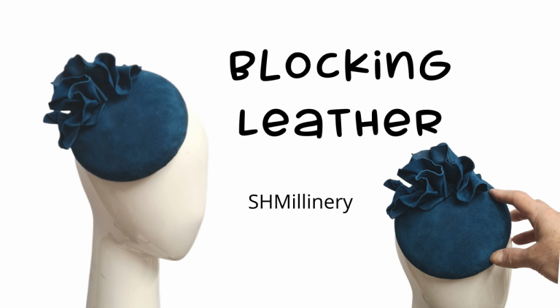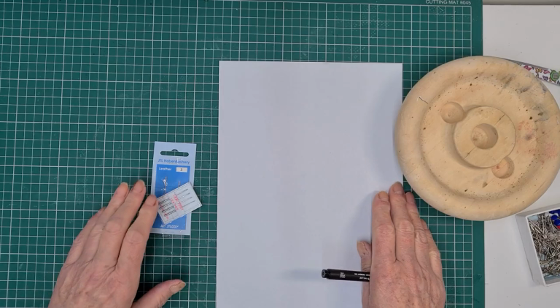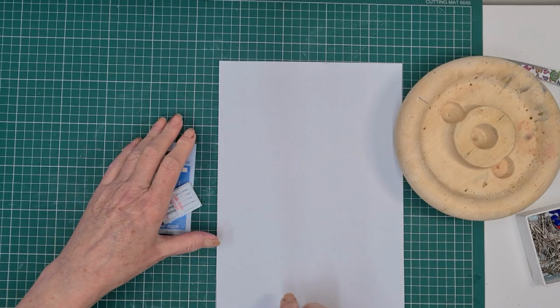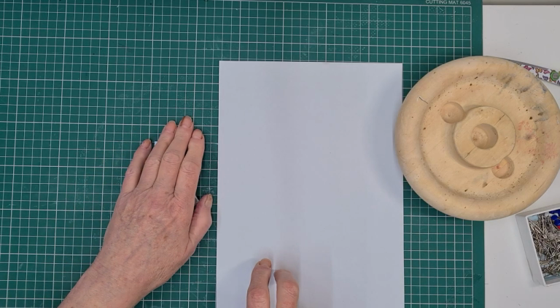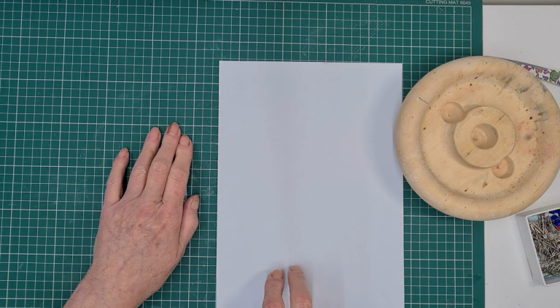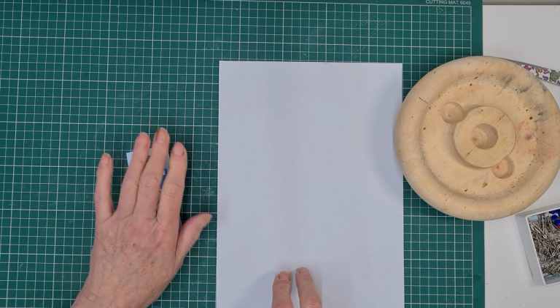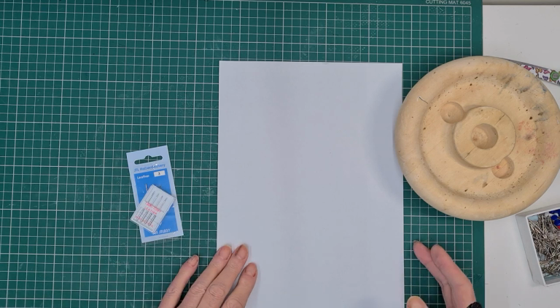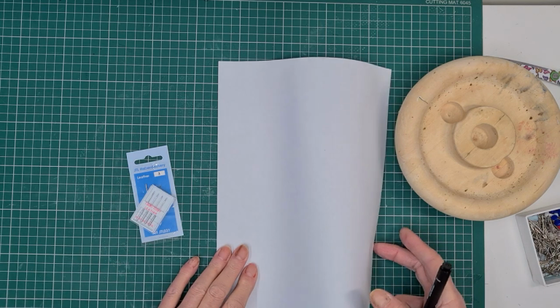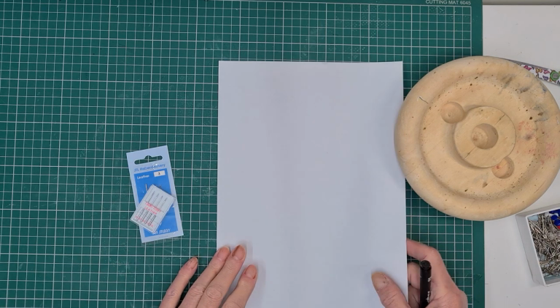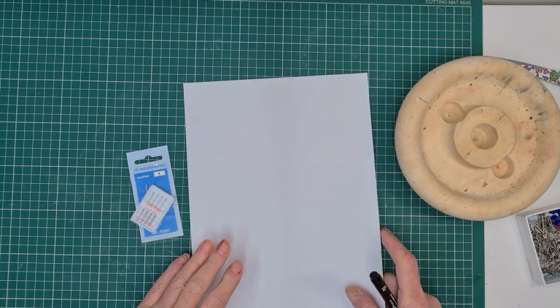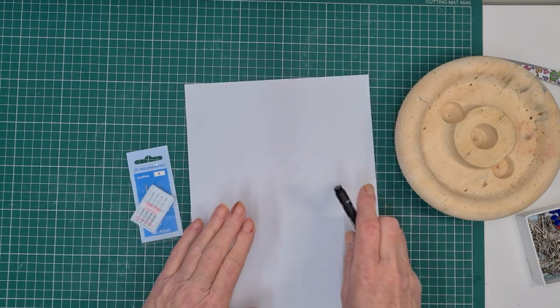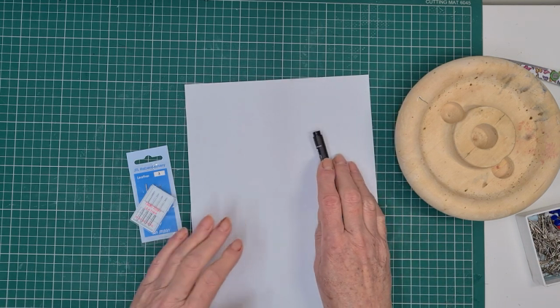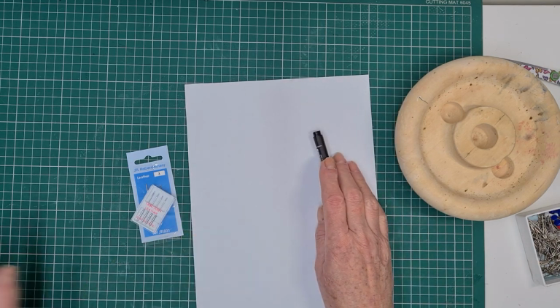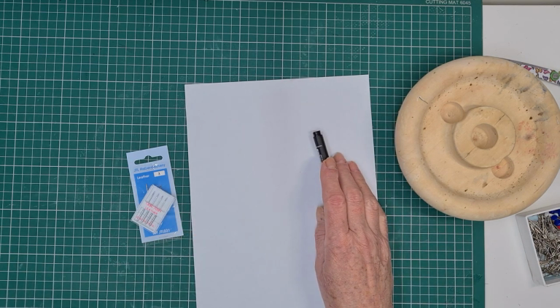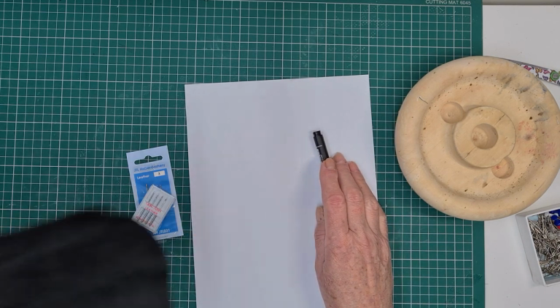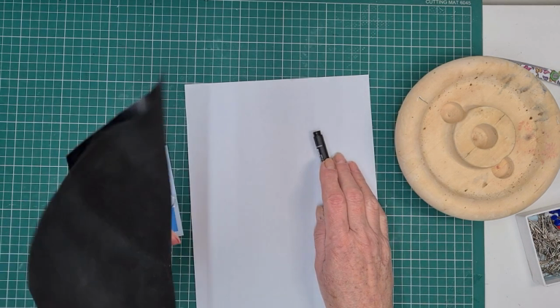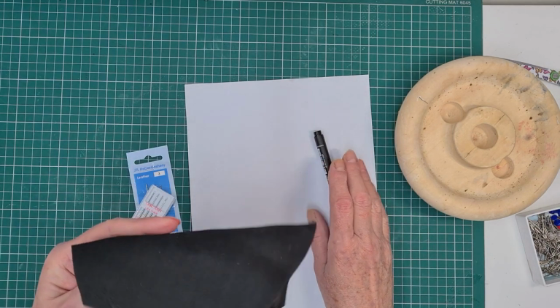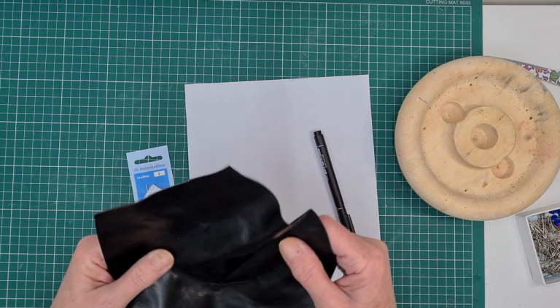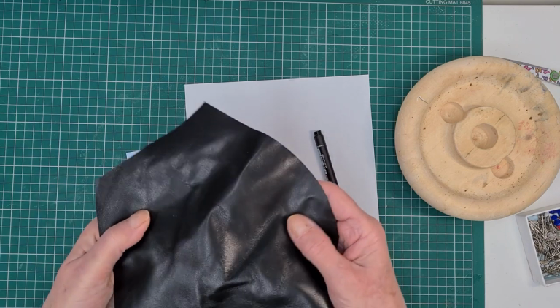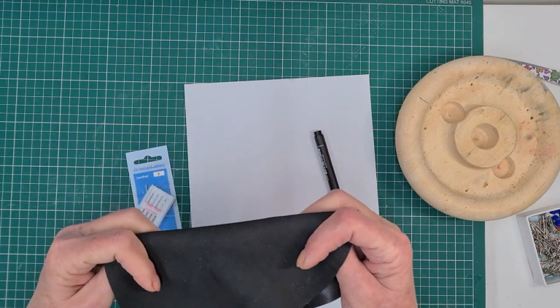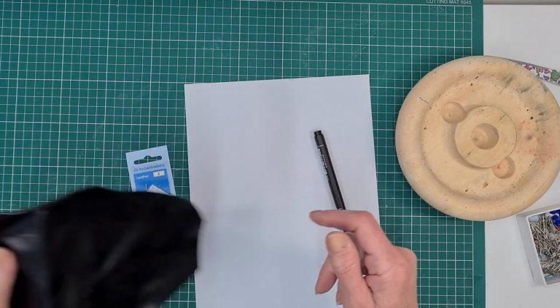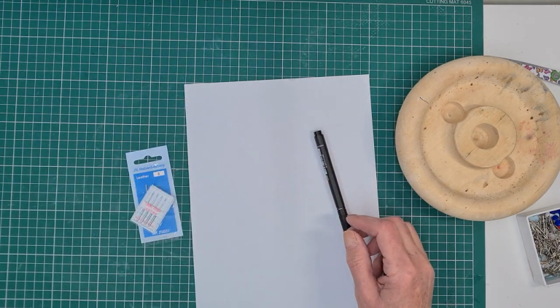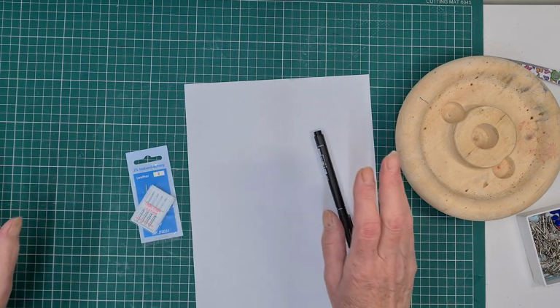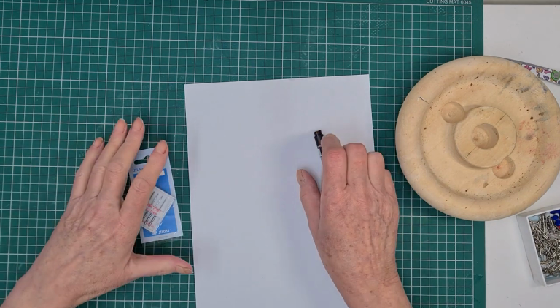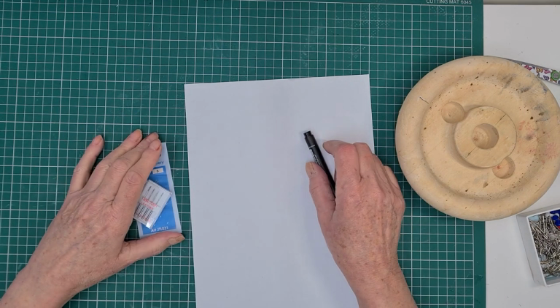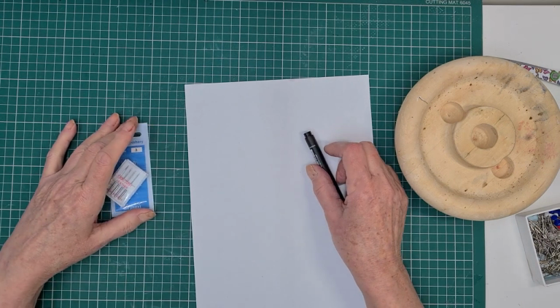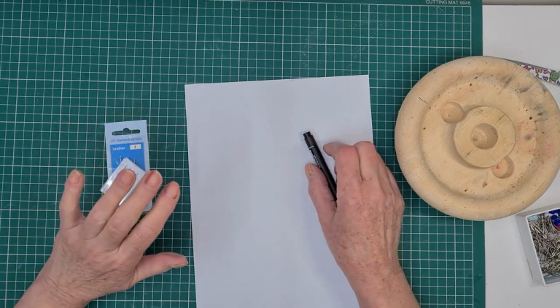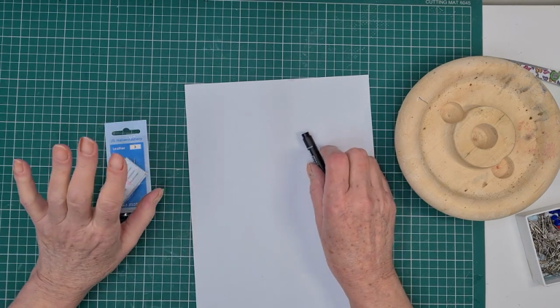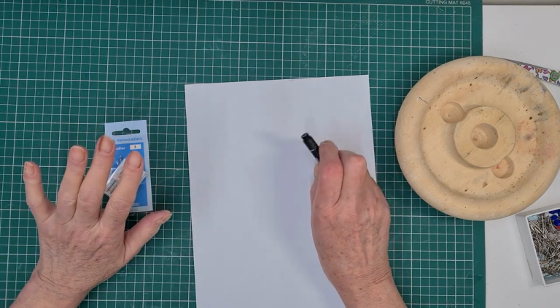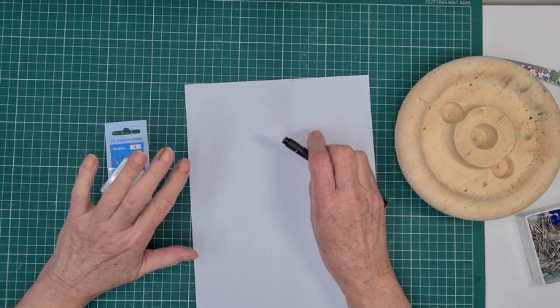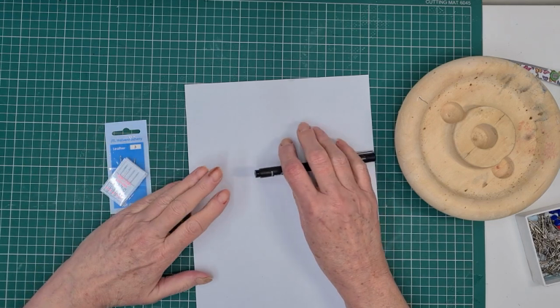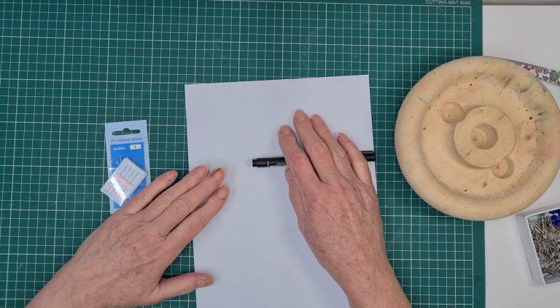I've been asked to talk about blocking leather, so that's what we're going to be doing today. We're going to talk about leather in general.